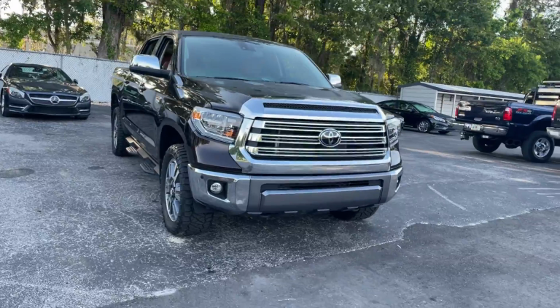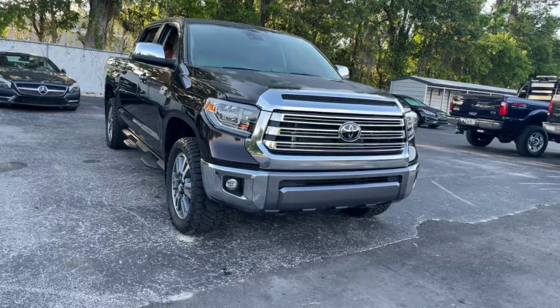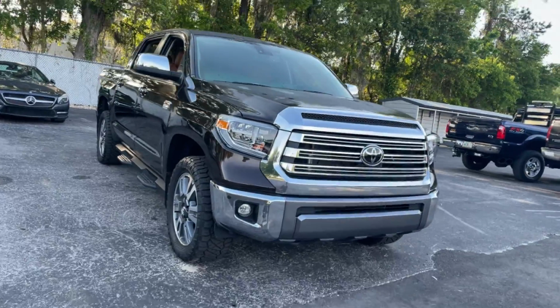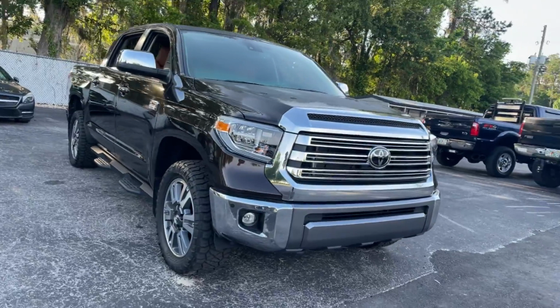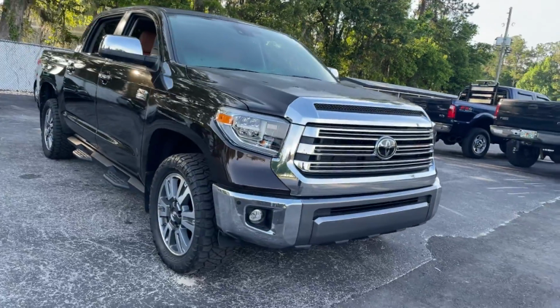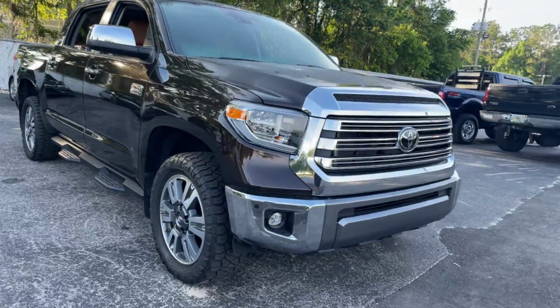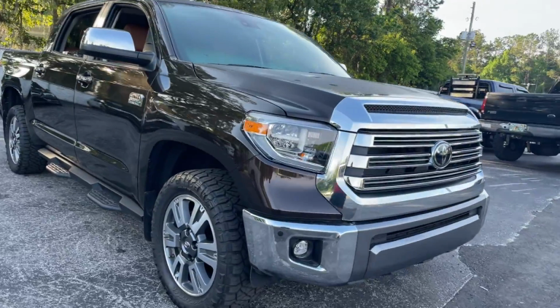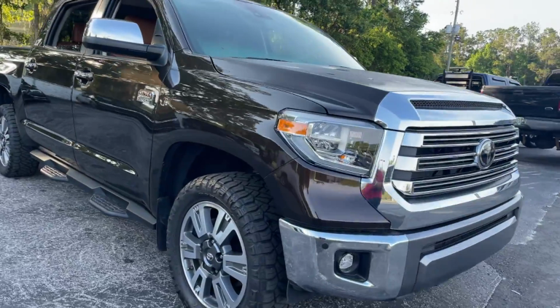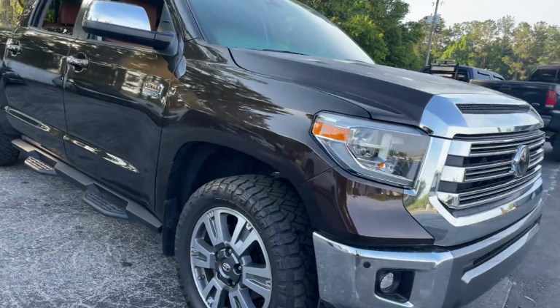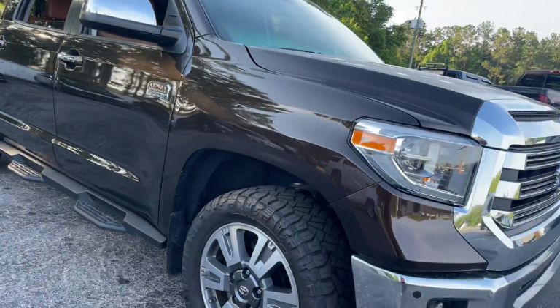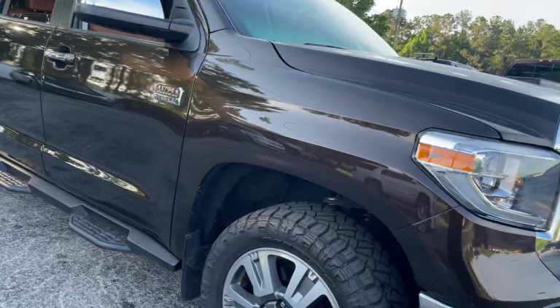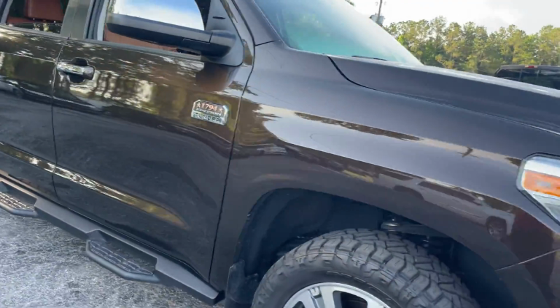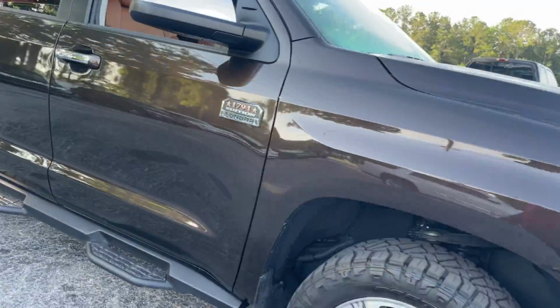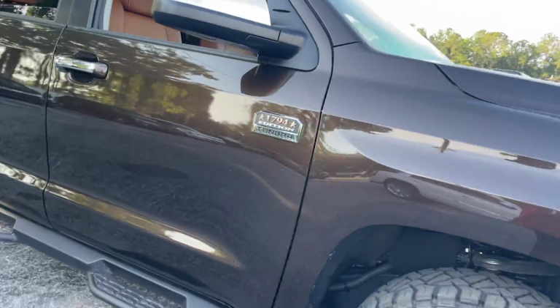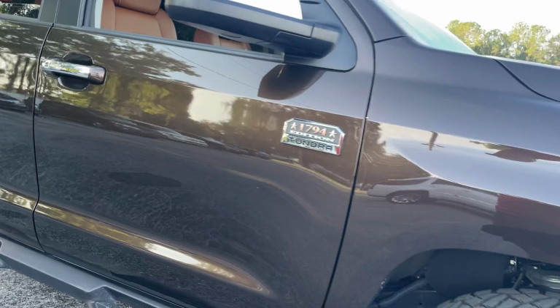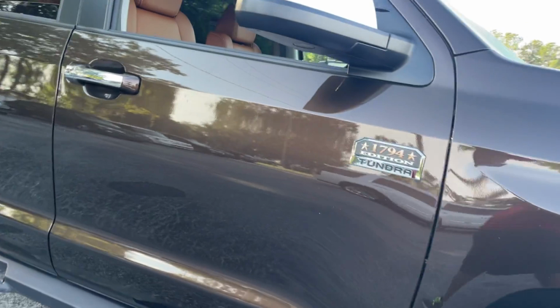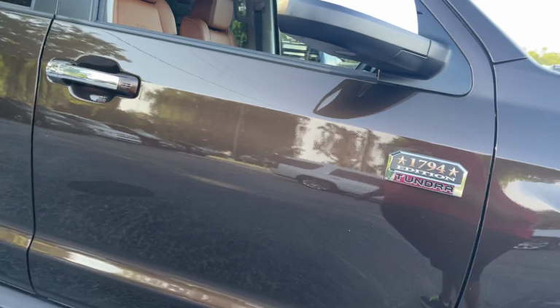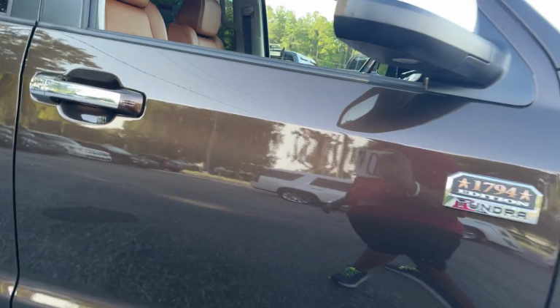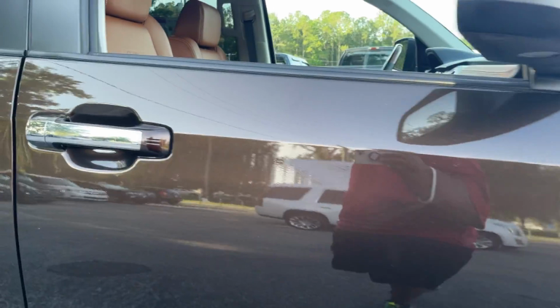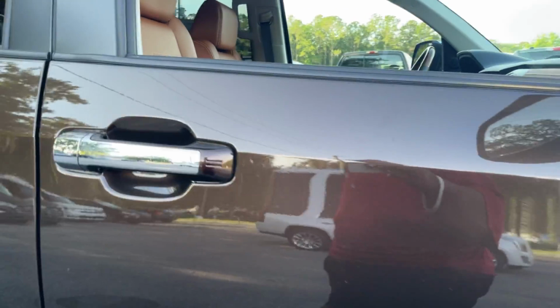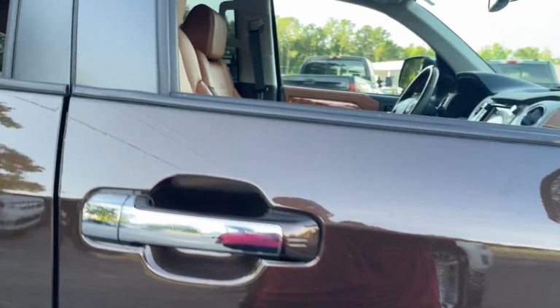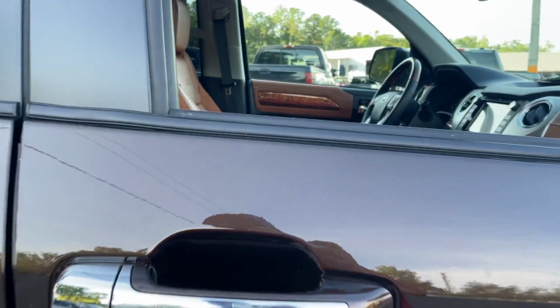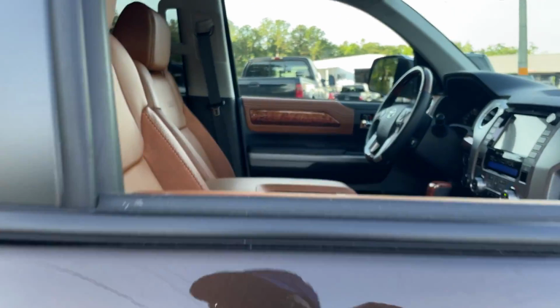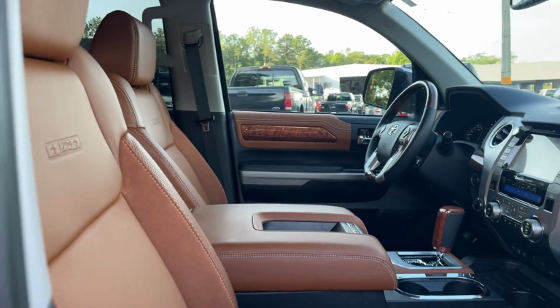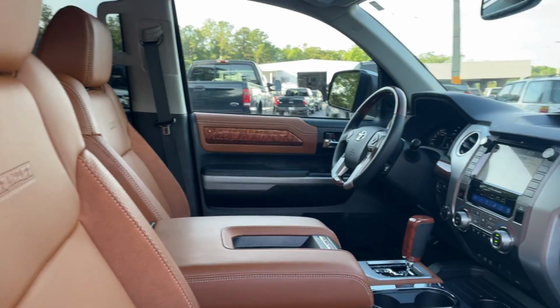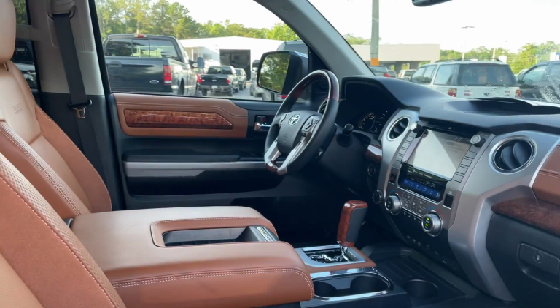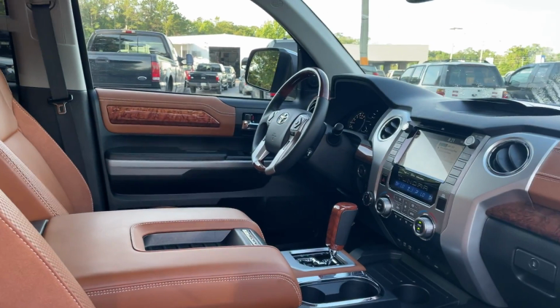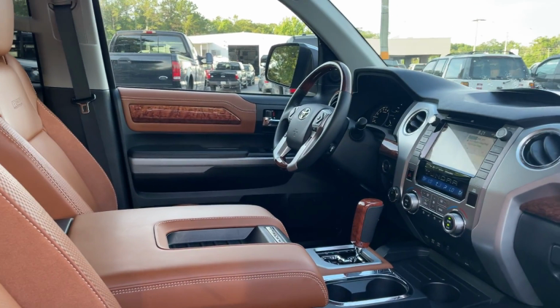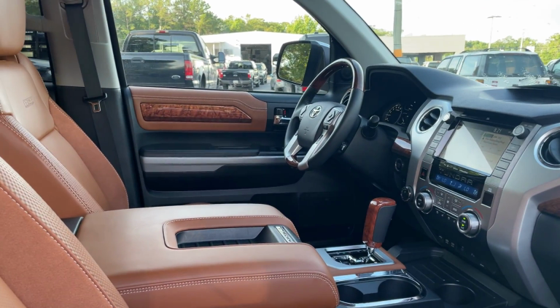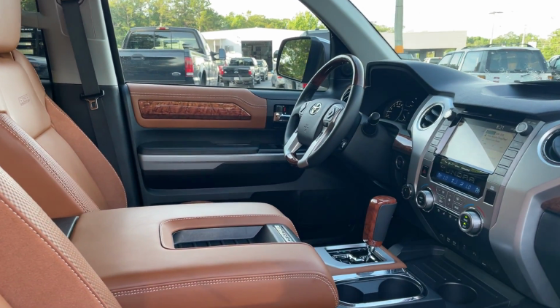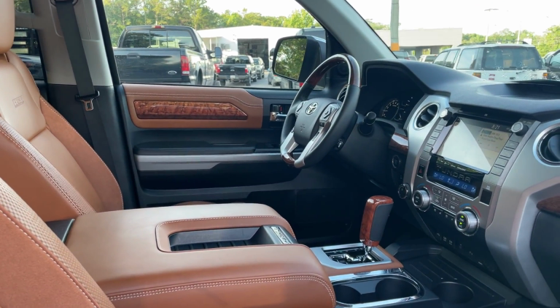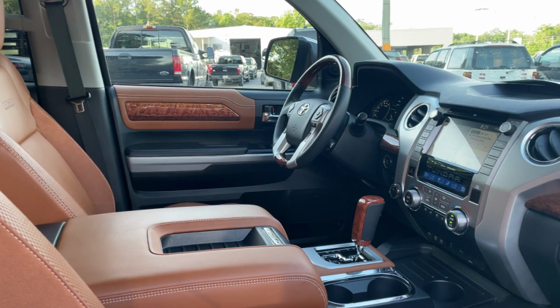This is a 2020 Toyota Tundra Crew Cab 1794 Edition, brown over brown leather interior.